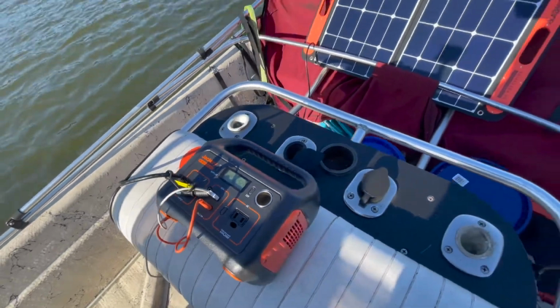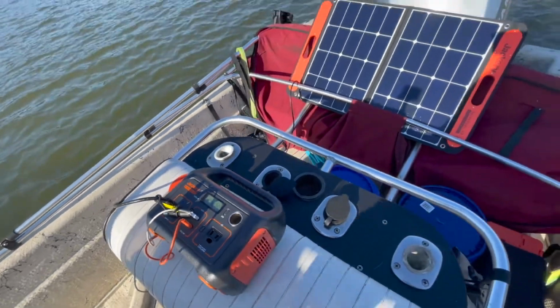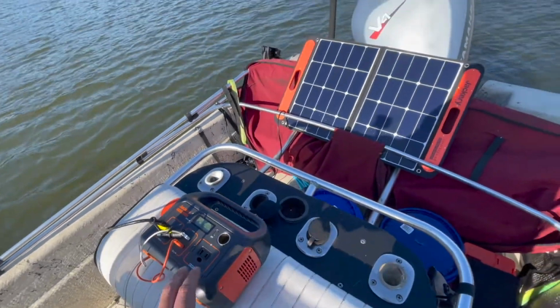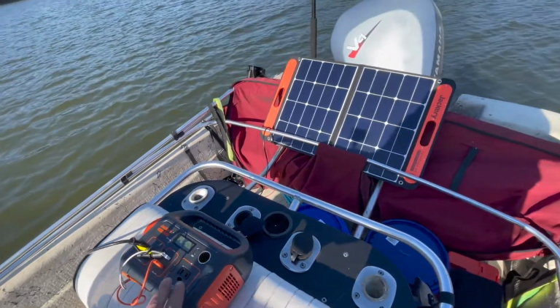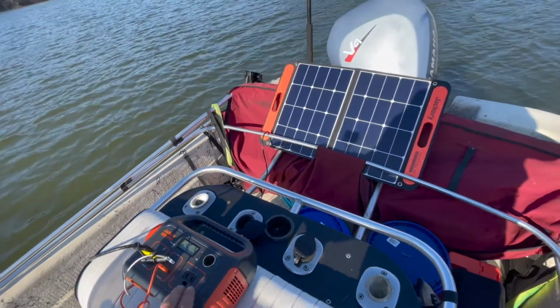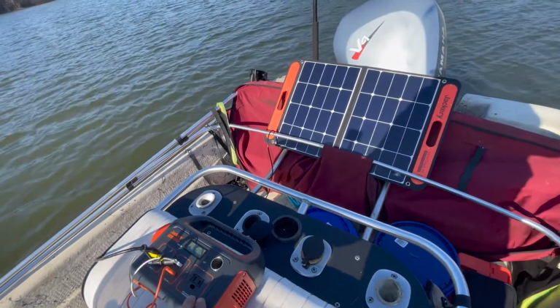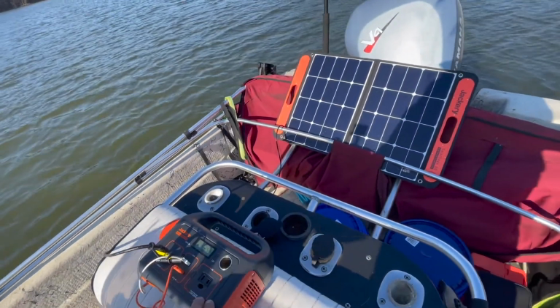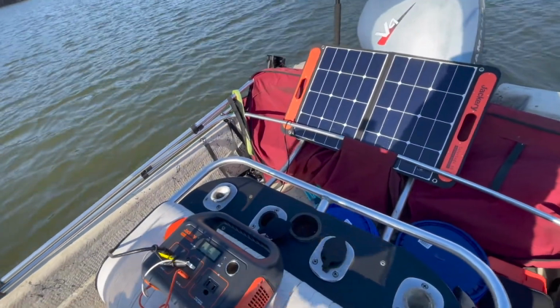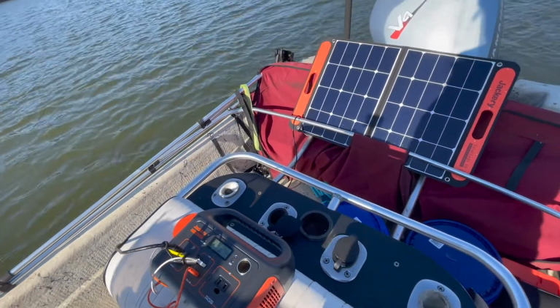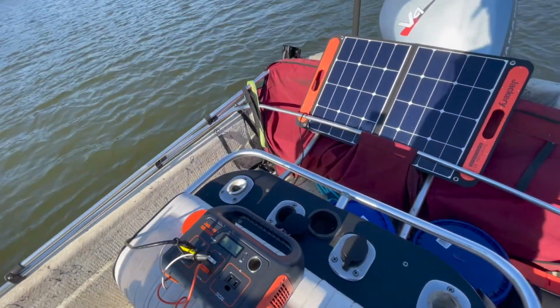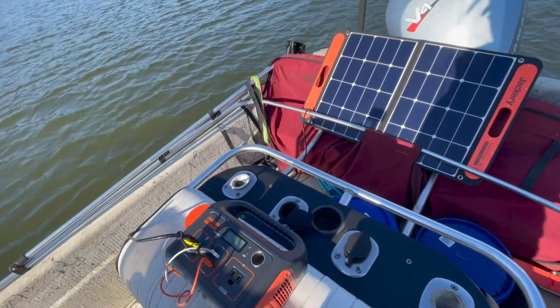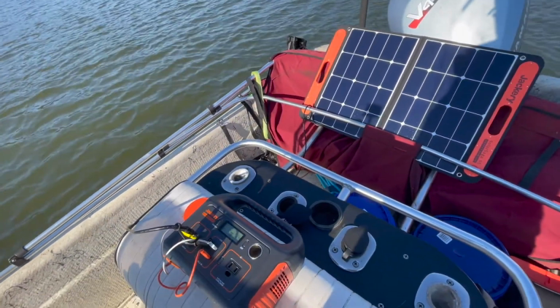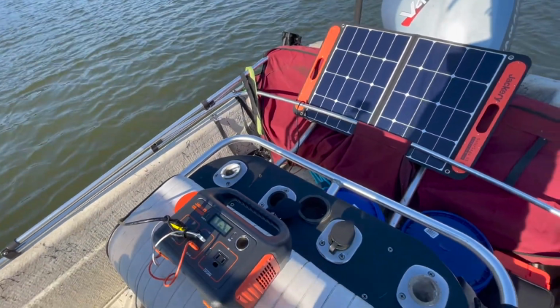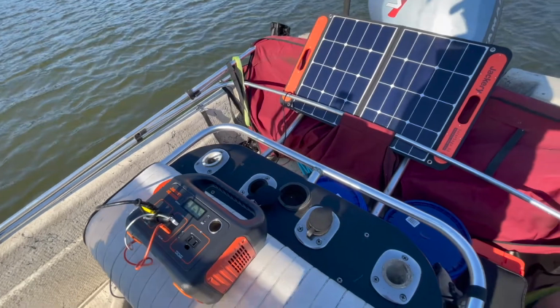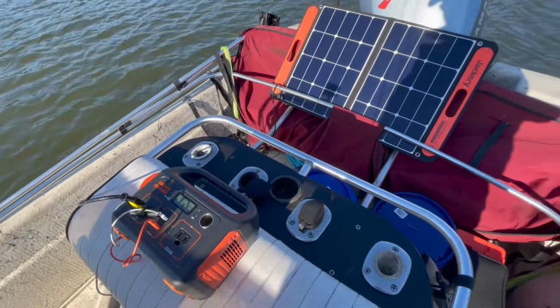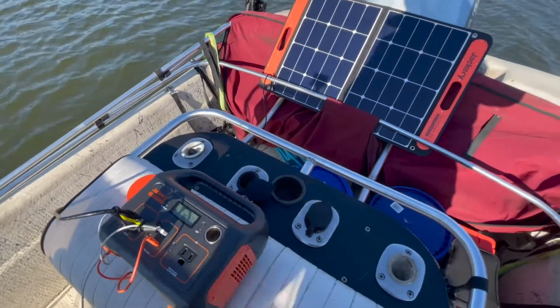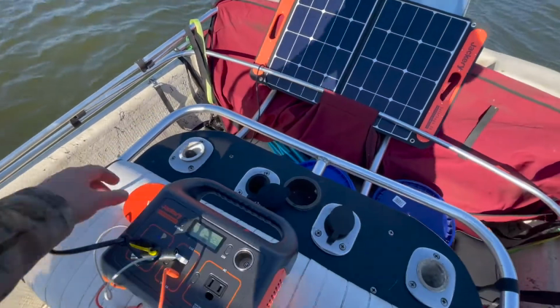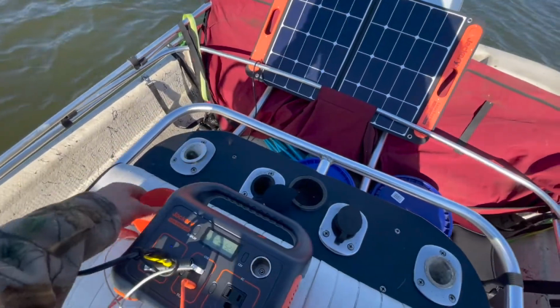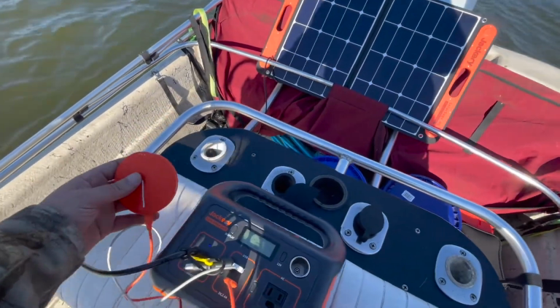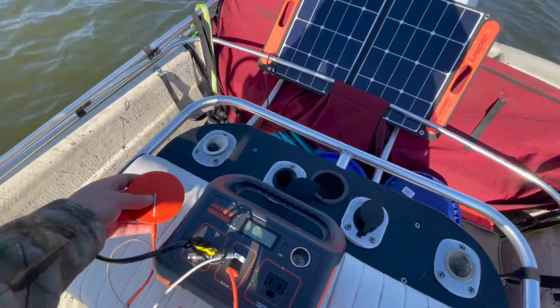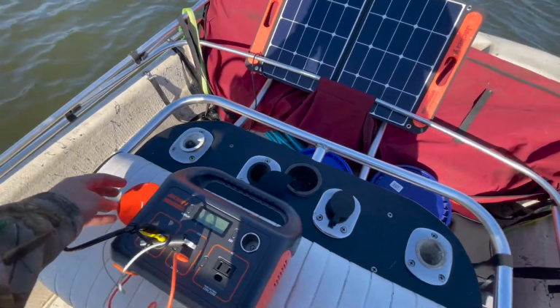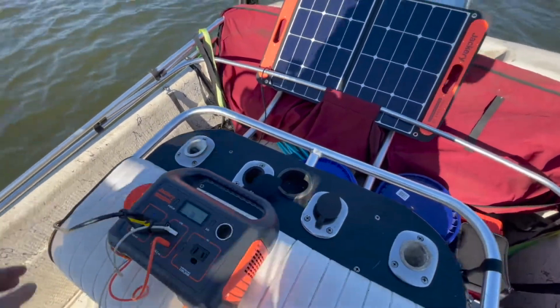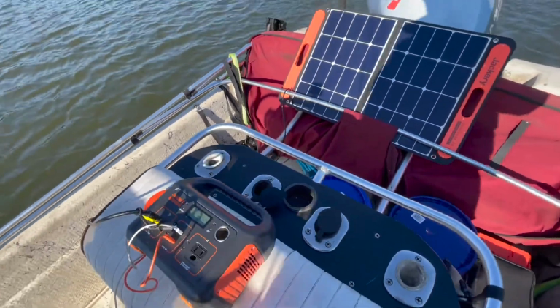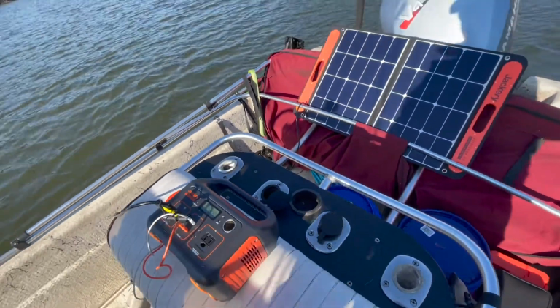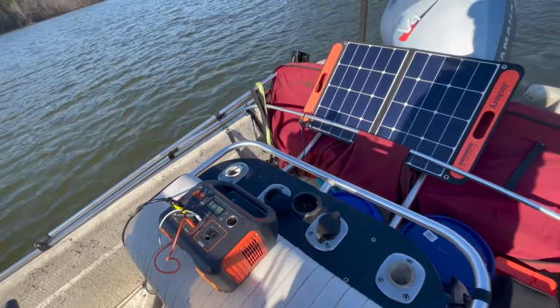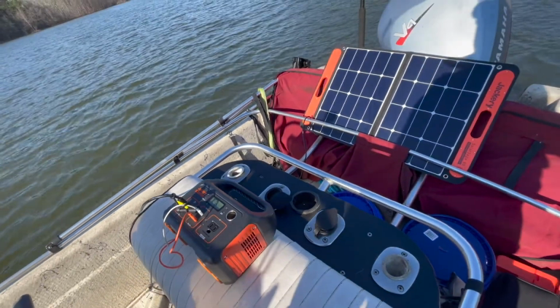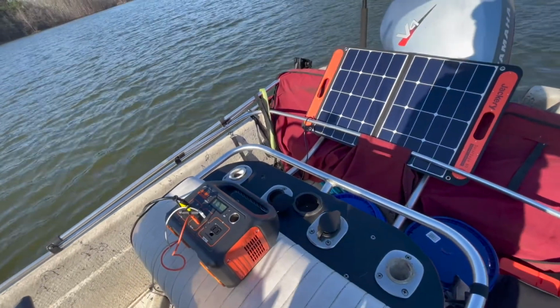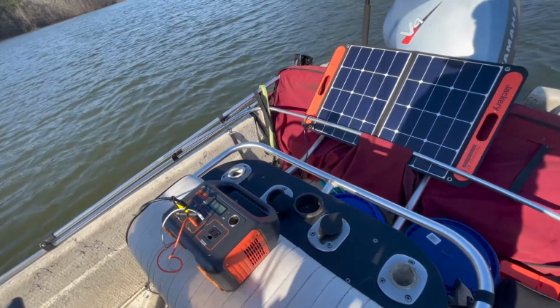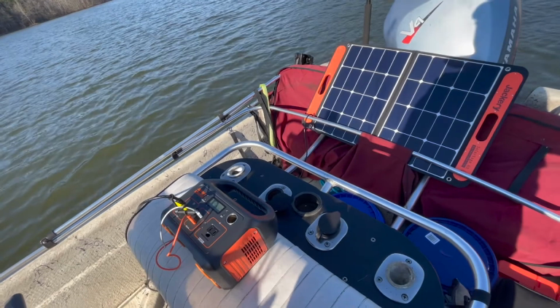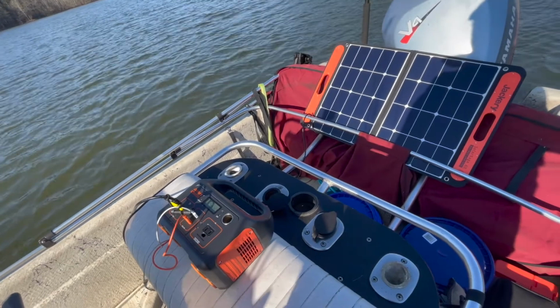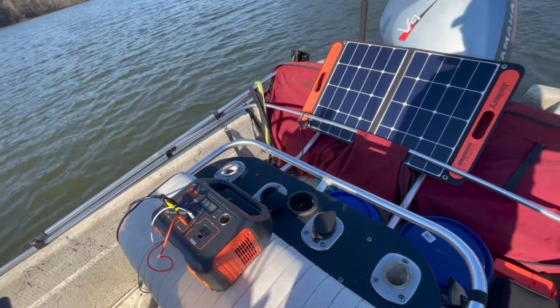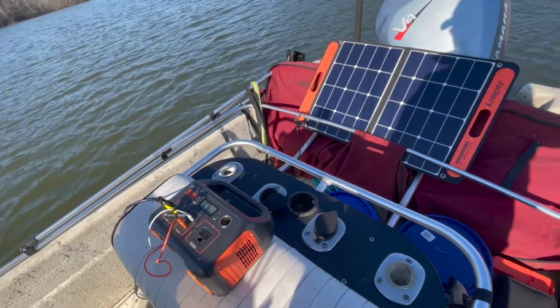This has been an awesome, awesome tool for the boat — keeping my hotspot charged, my cell phone charged, my speakers charged, just about anything I need.